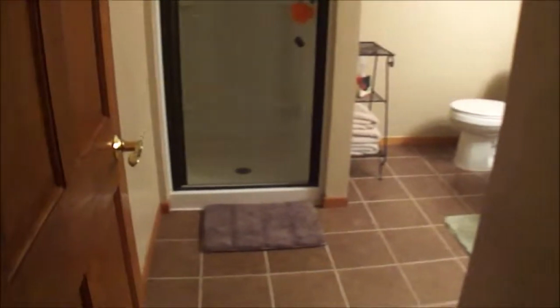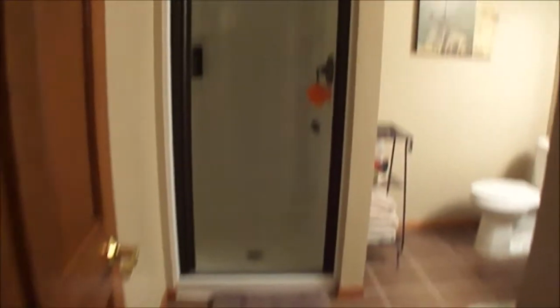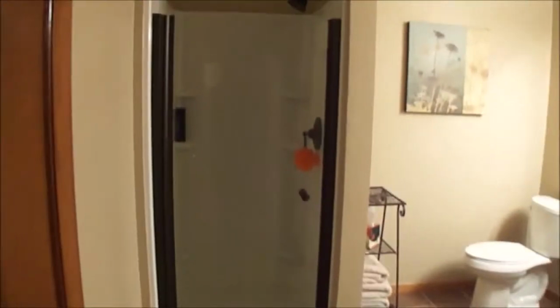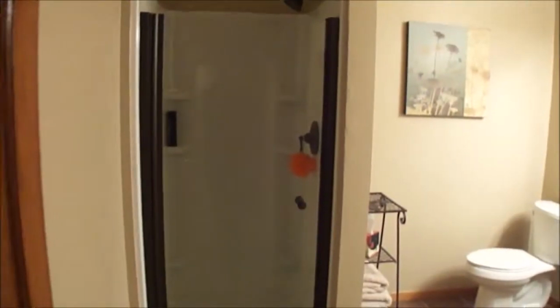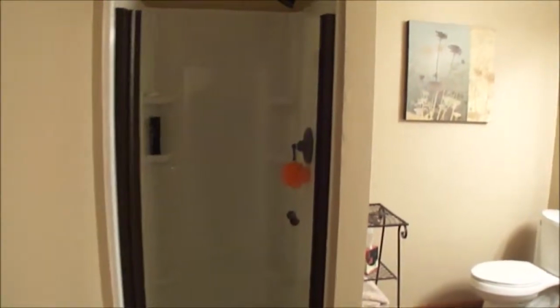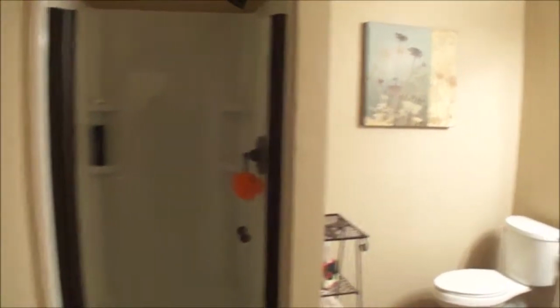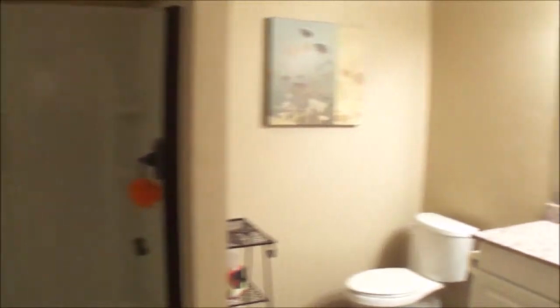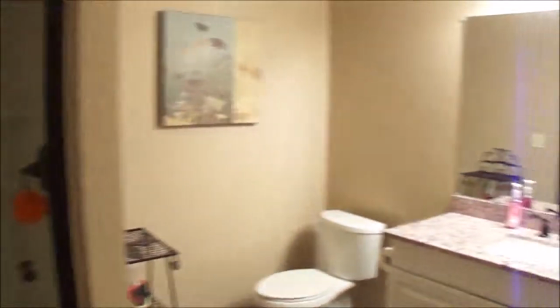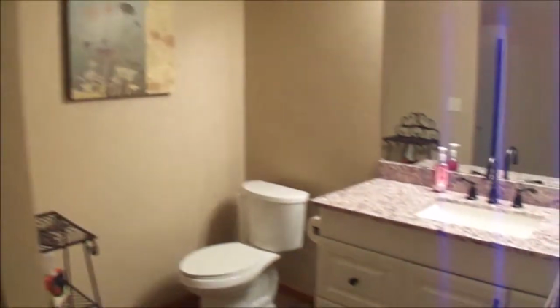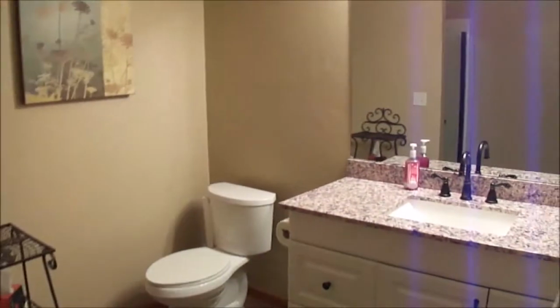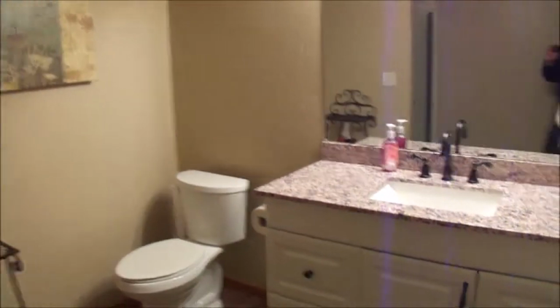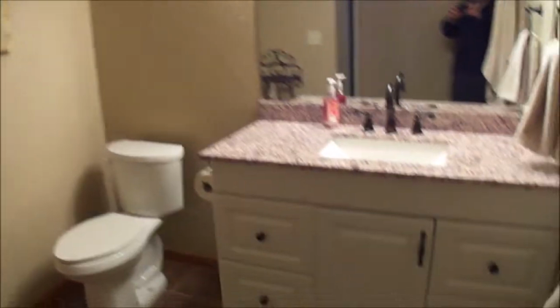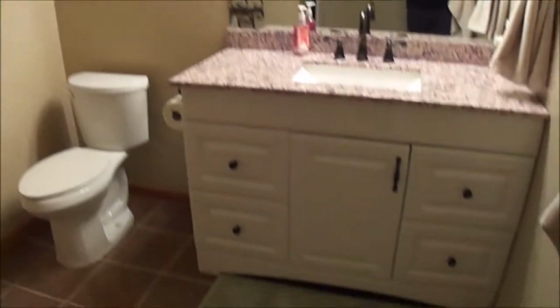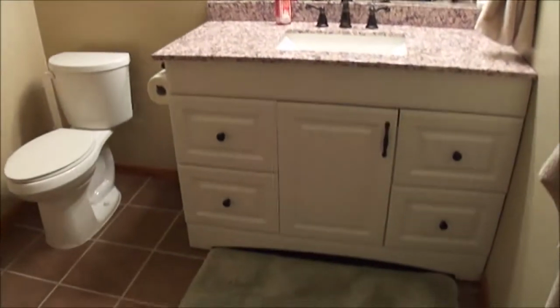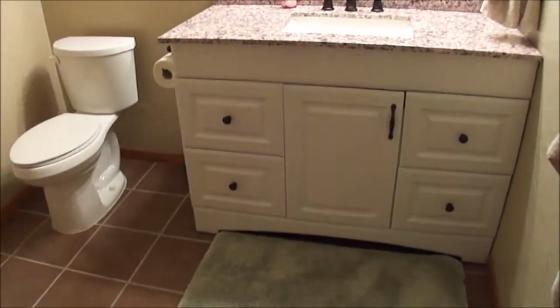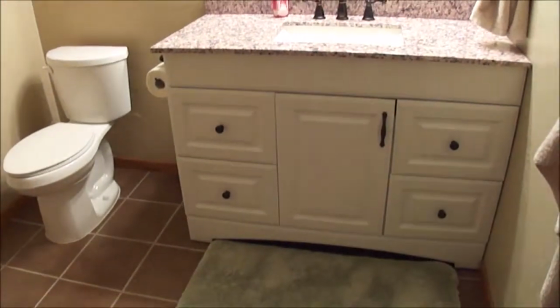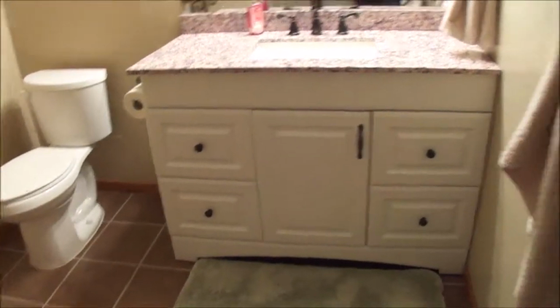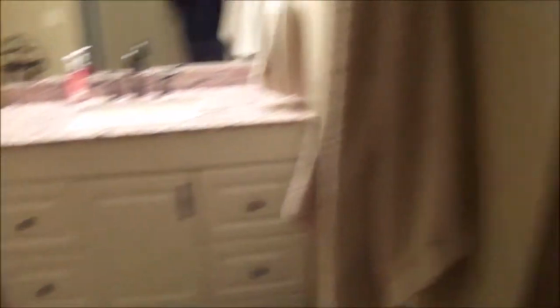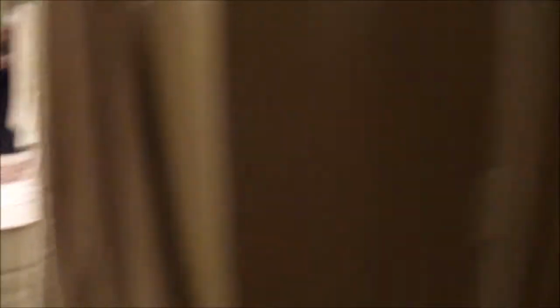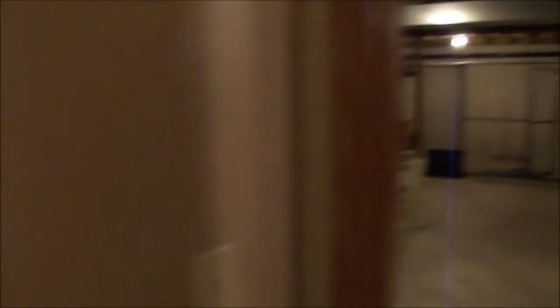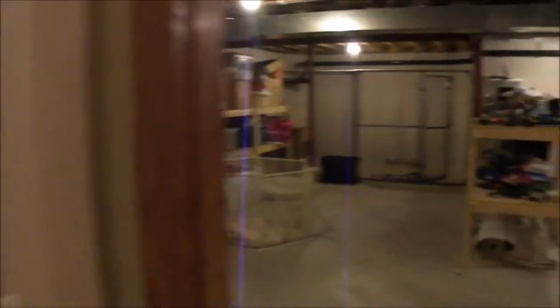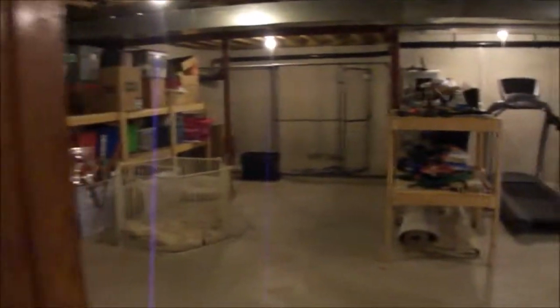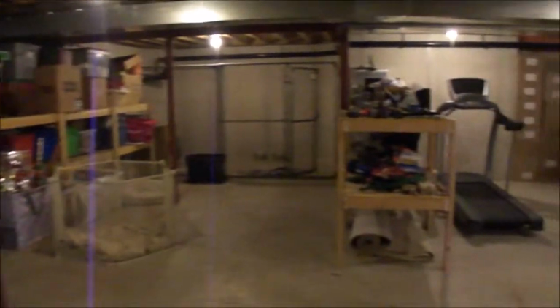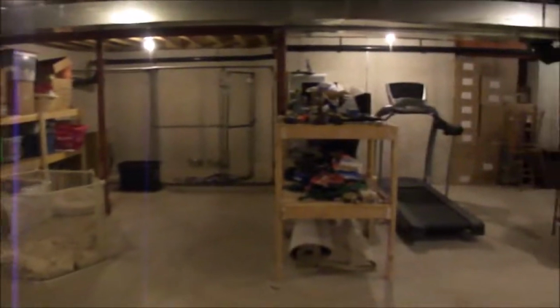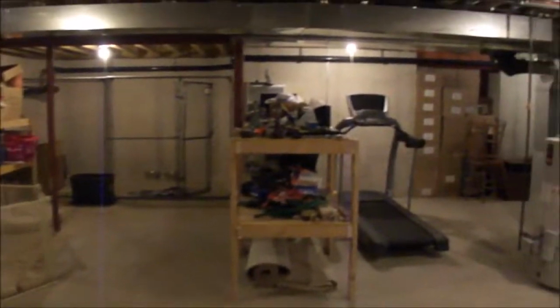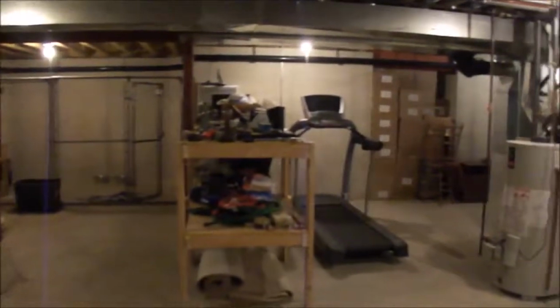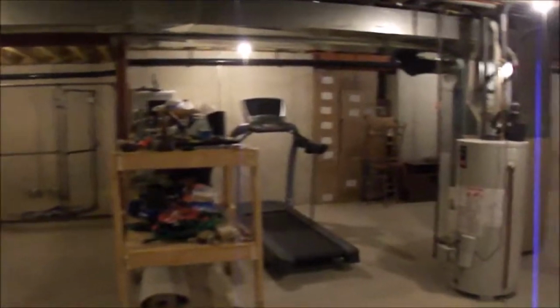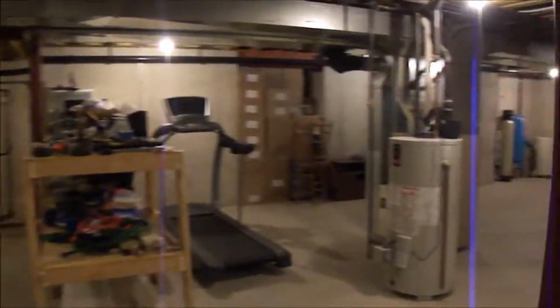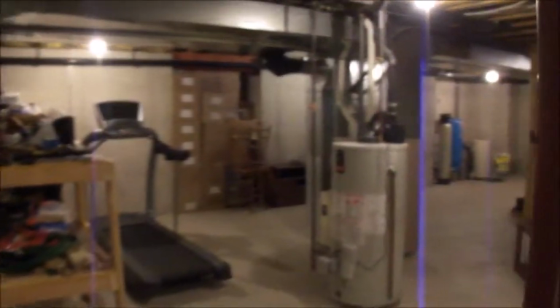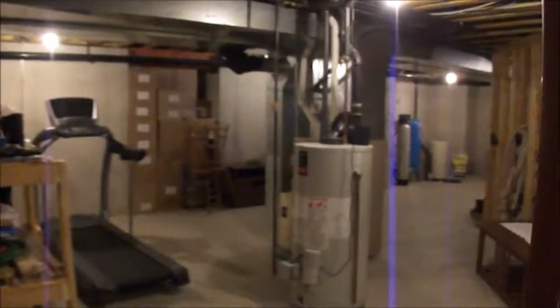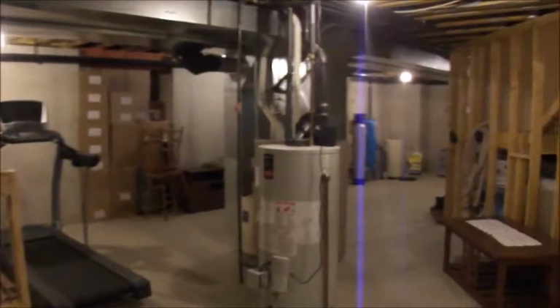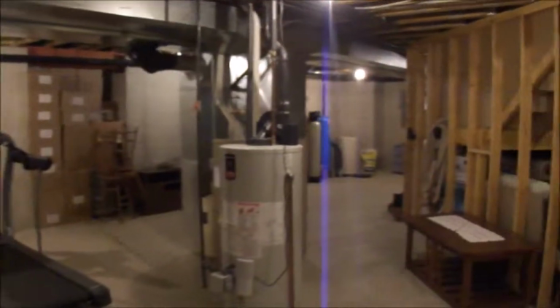And then we have the full bath down here with tile flooring, a stand-up shower, granite countertop, and a nice big vanity. And then the storage kind of keeps on going — so a nice big basement.